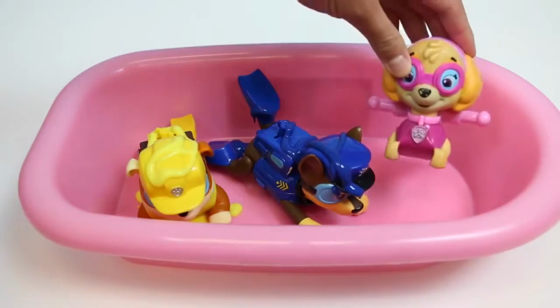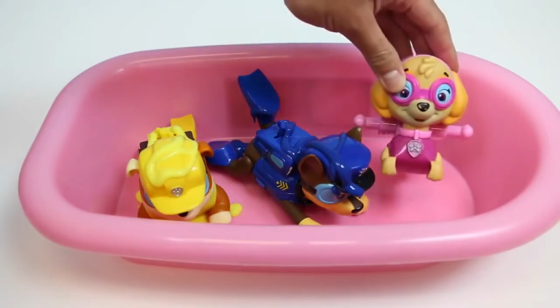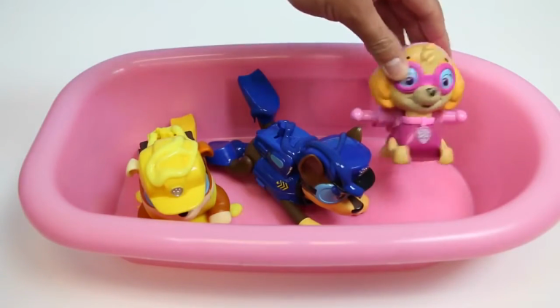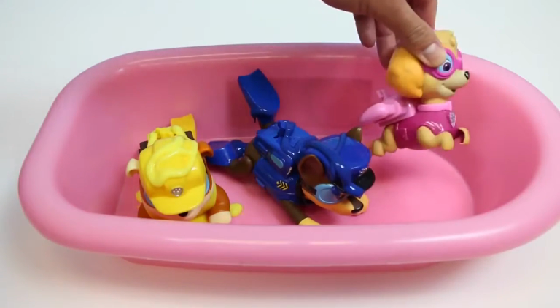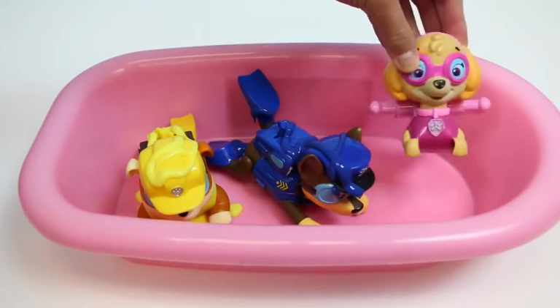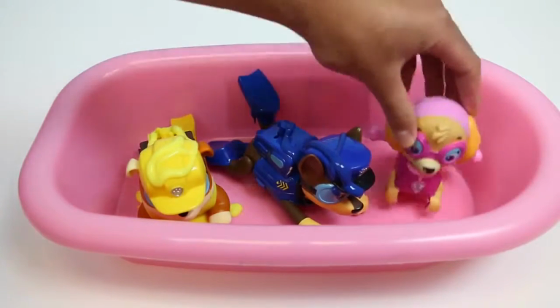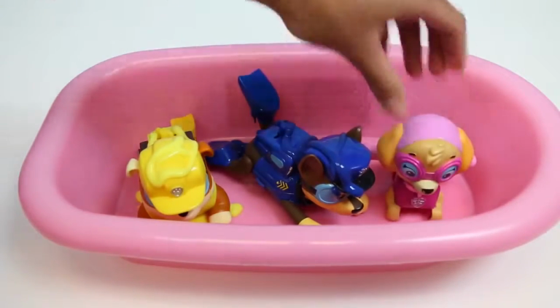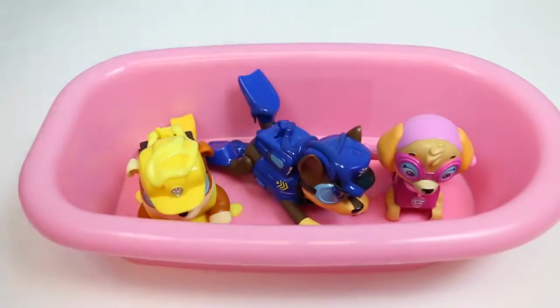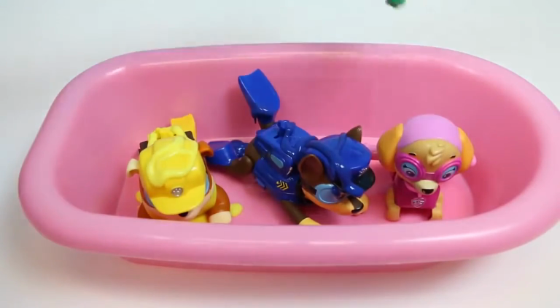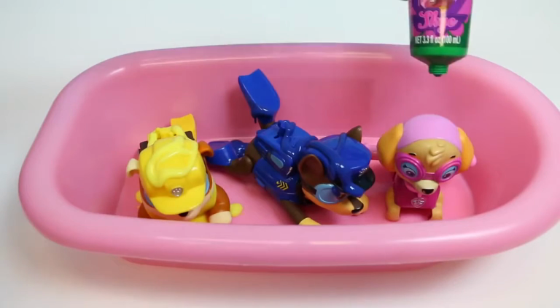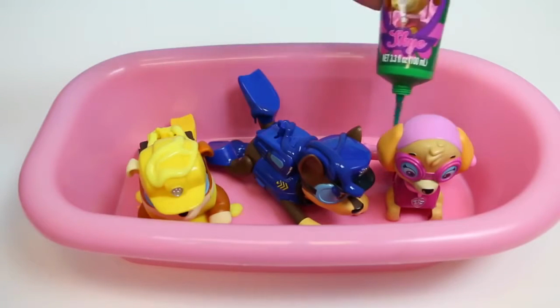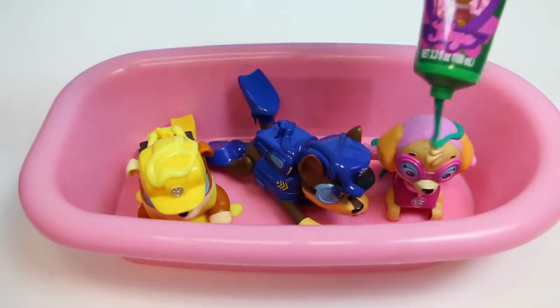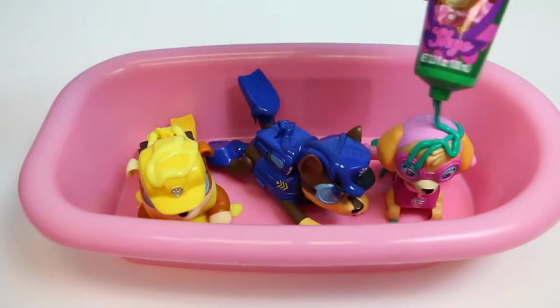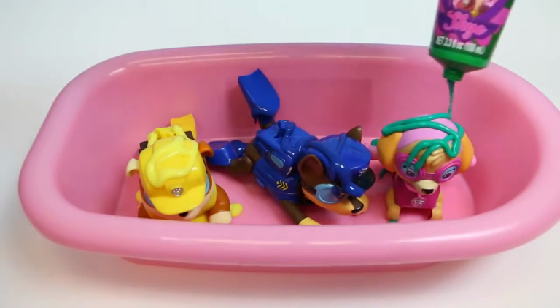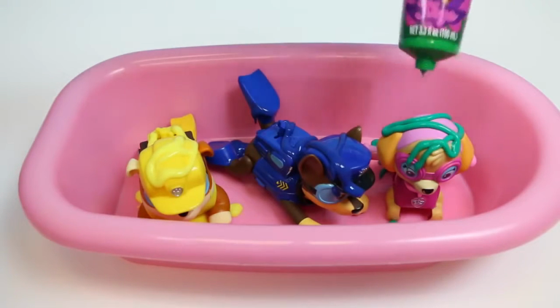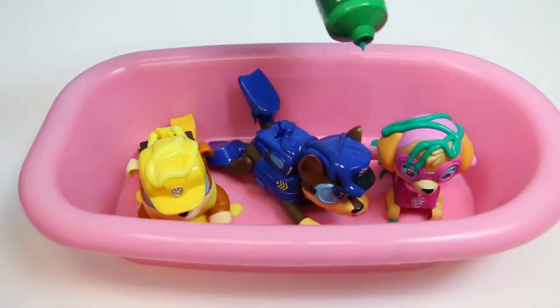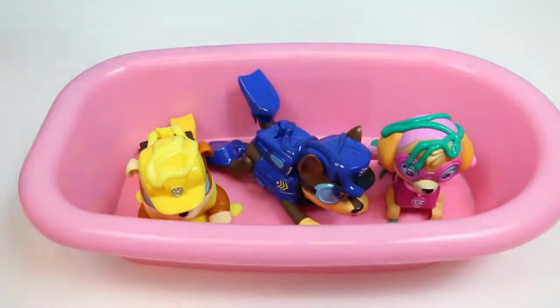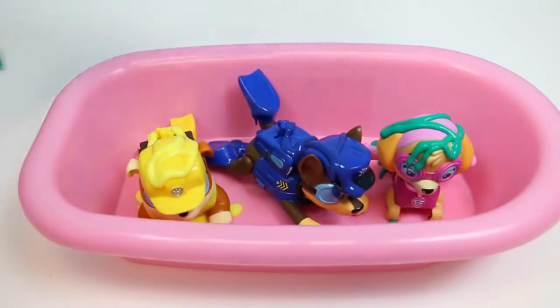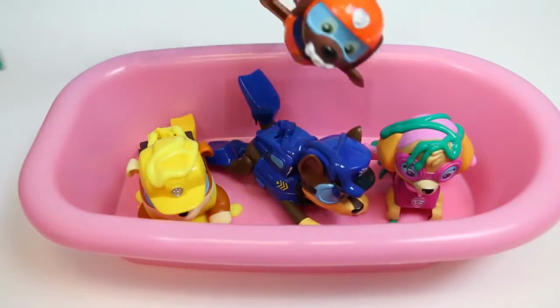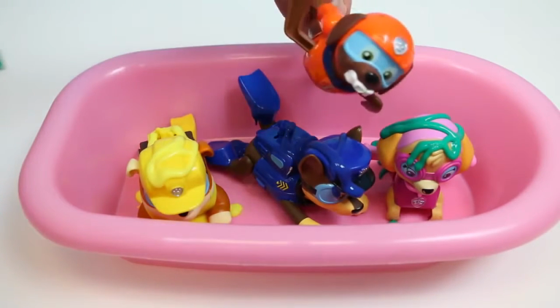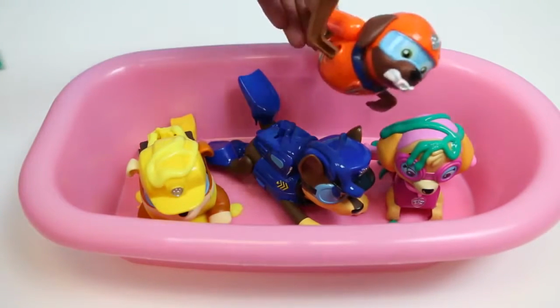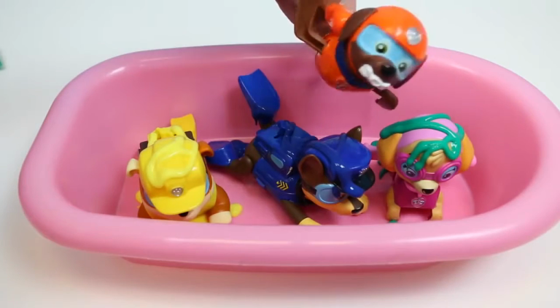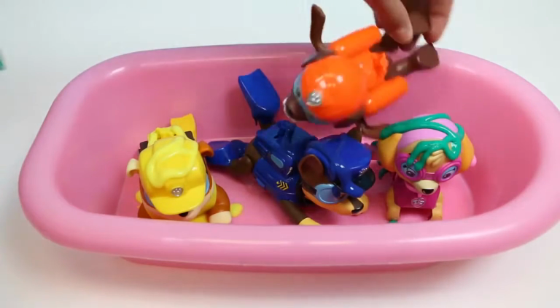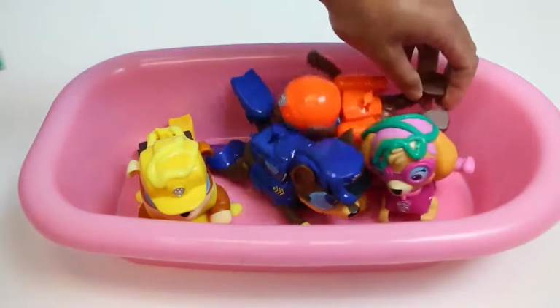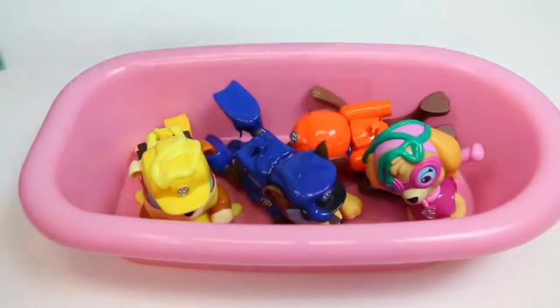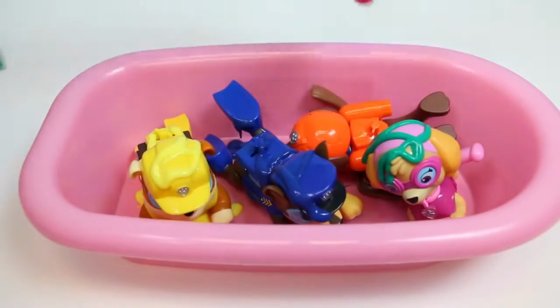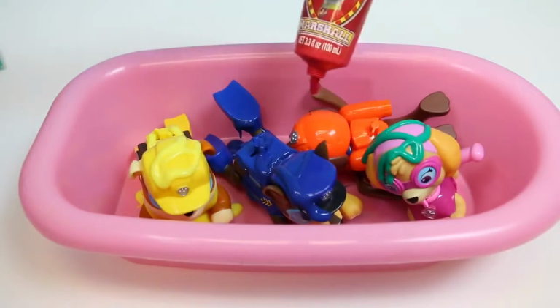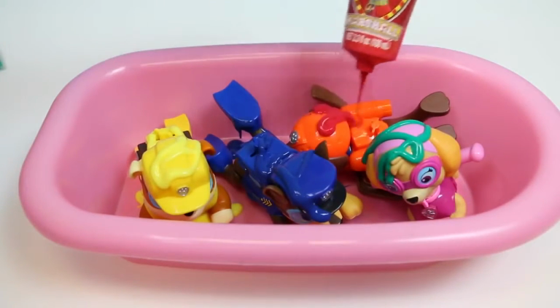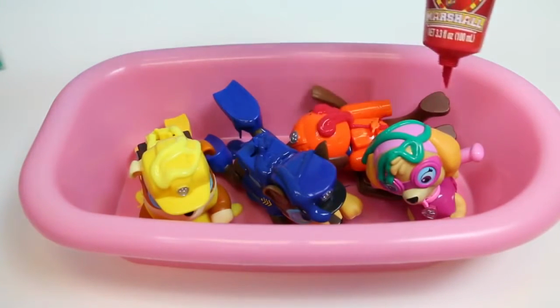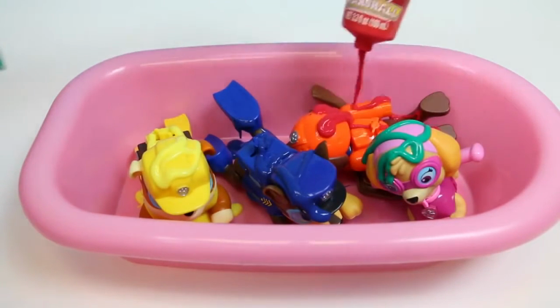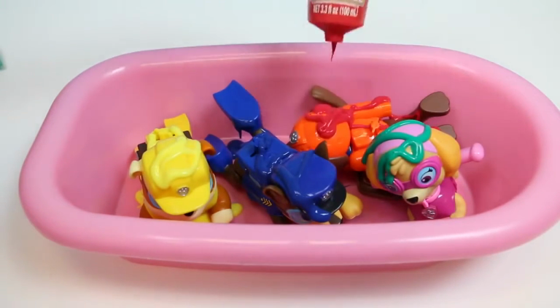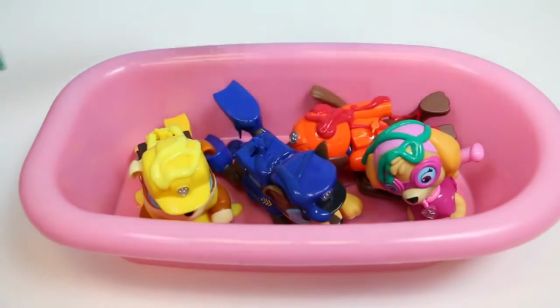Hey Skye! Thanks for flying in! Really sorry to do this to you, but I gotta put some paint on you. Oh look, it's Zuma! He's the water rescue dog, so I don't think he's gonna mind playing in the water today.